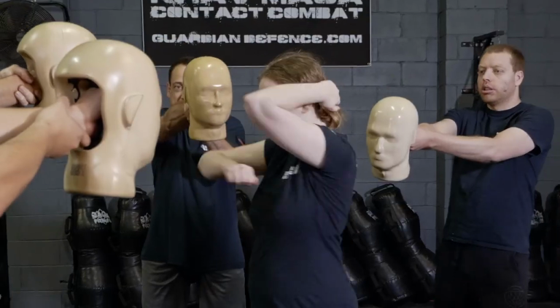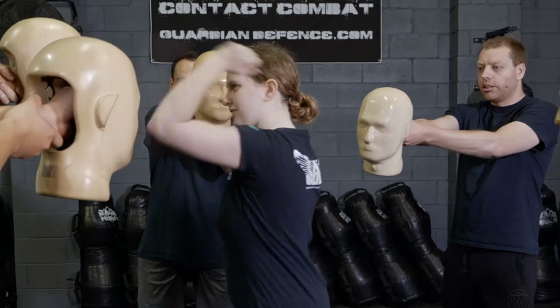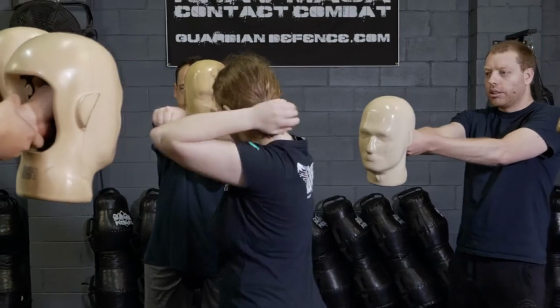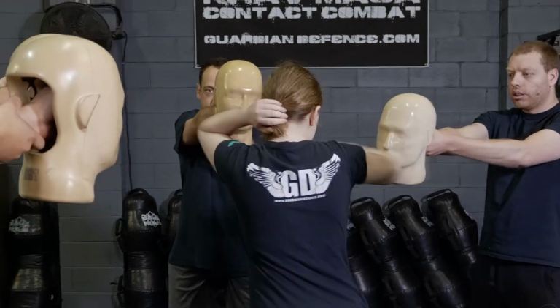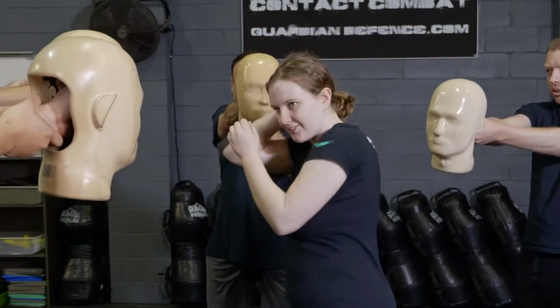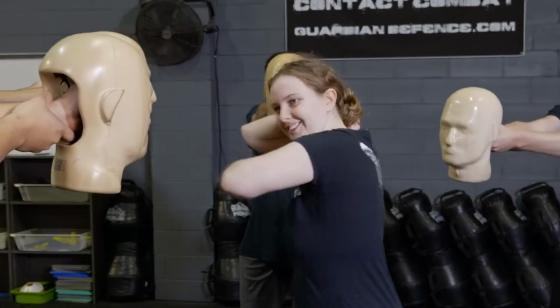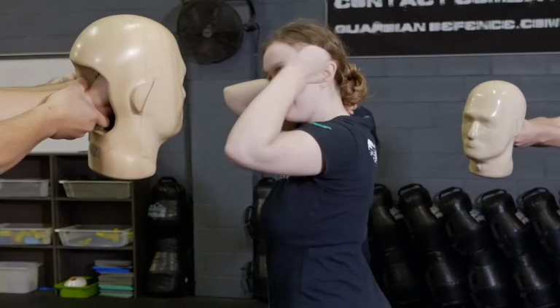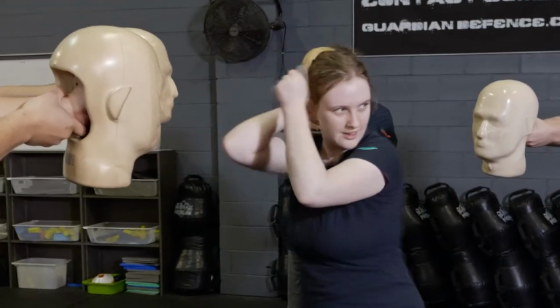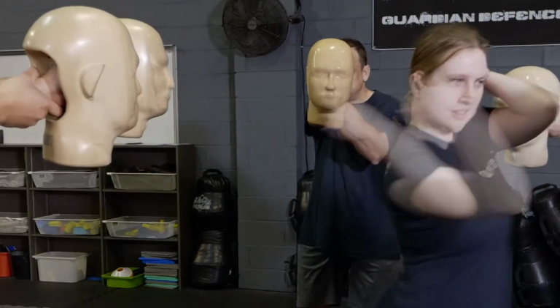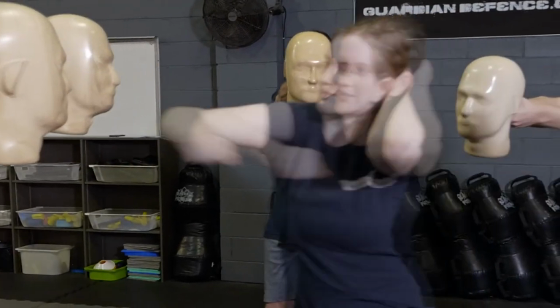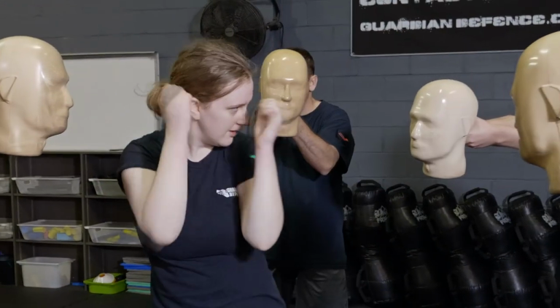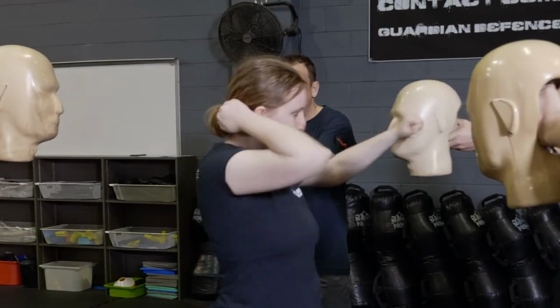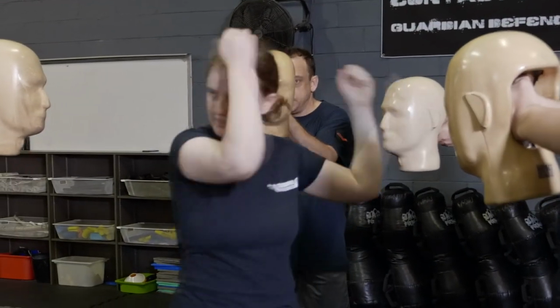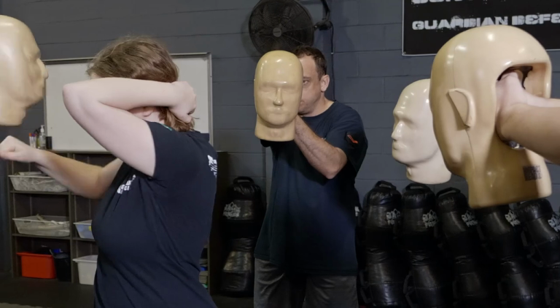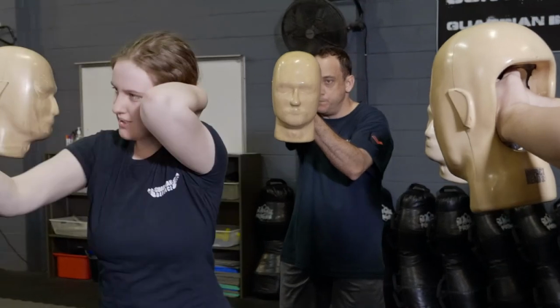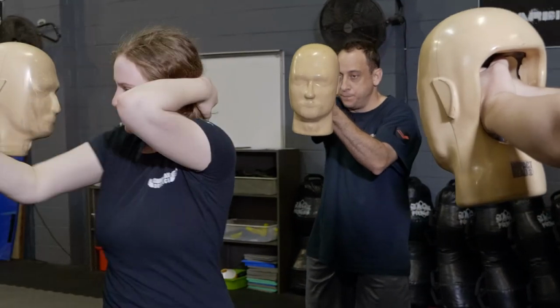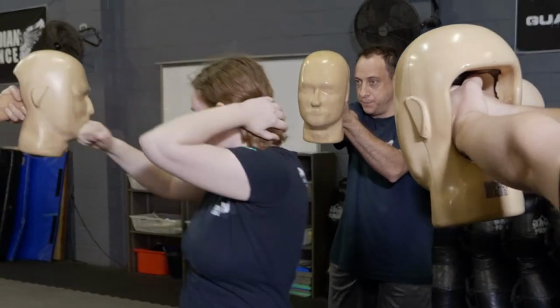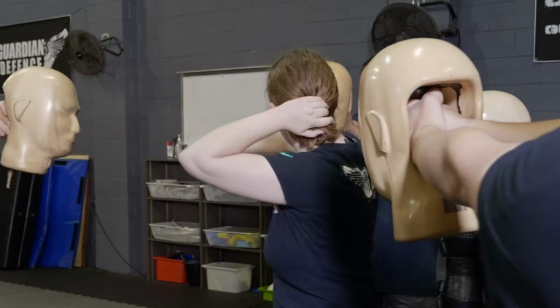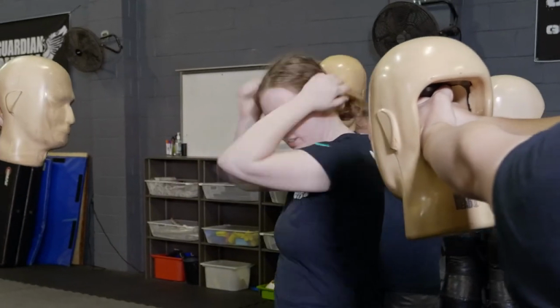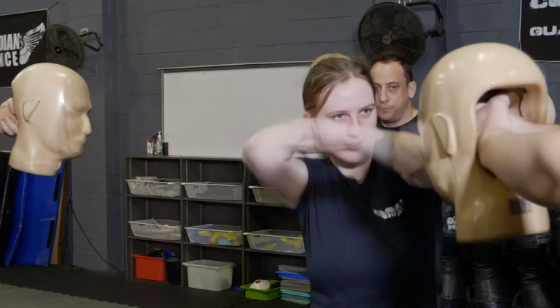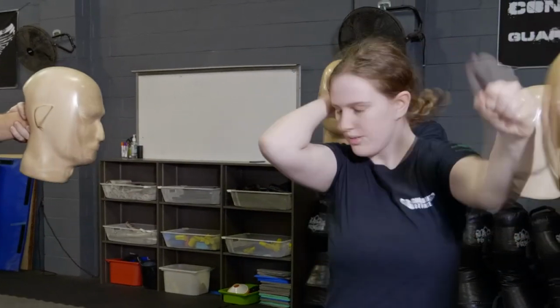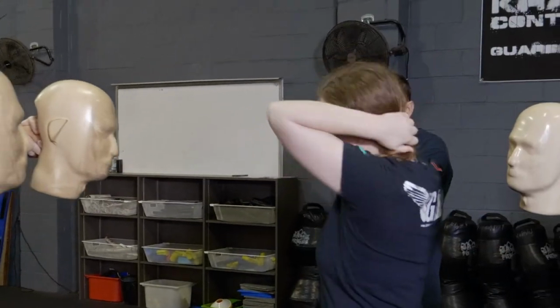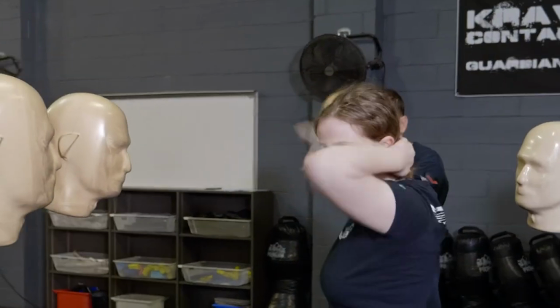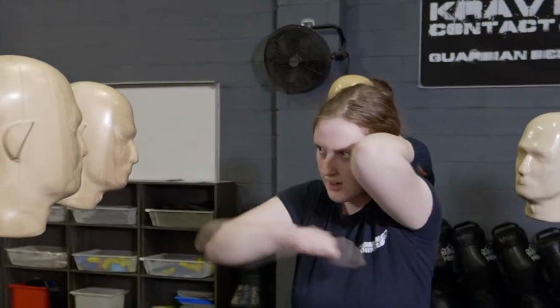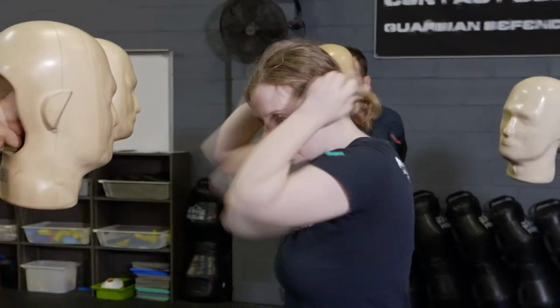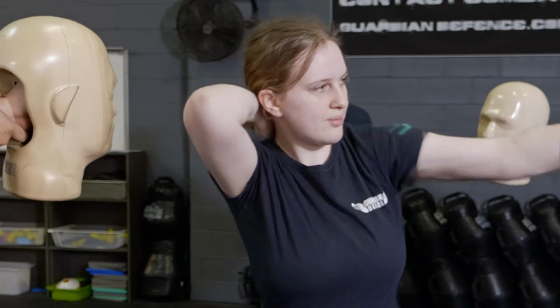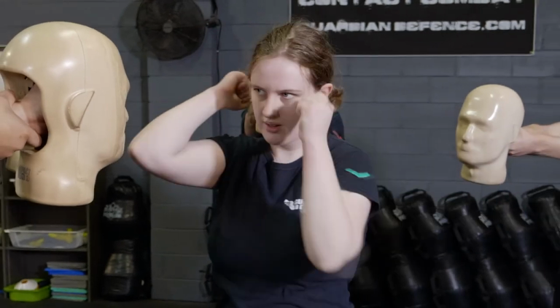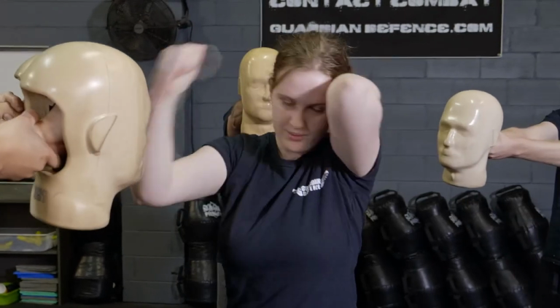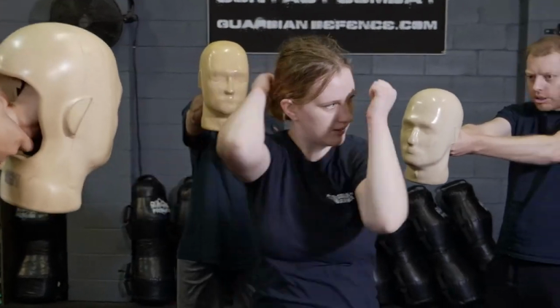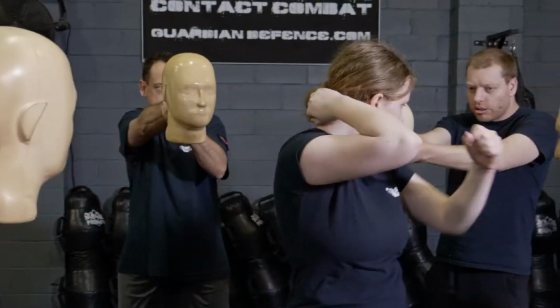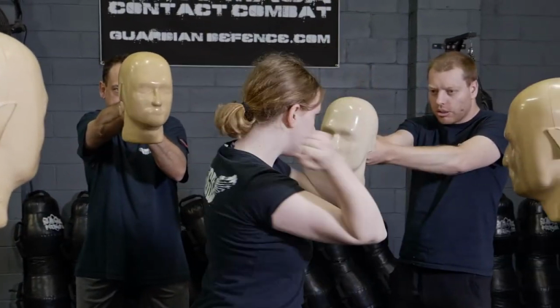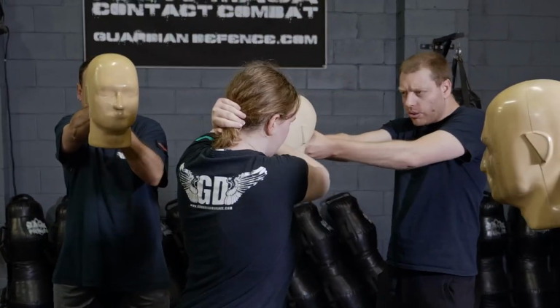When we're faced with actual violence, we're not sure where that threat or attack is going to come from — it could be beside us, behind us or in front of us. The hammer fist gives us the versatility to be able to strike an attacker regardless of their position, and you can see us drilling that now.